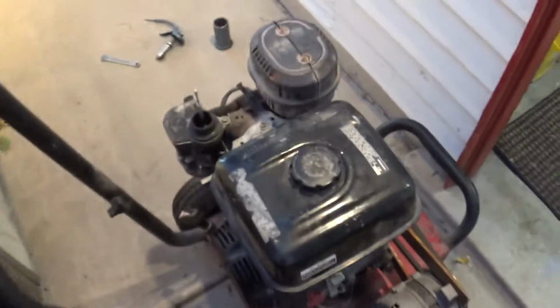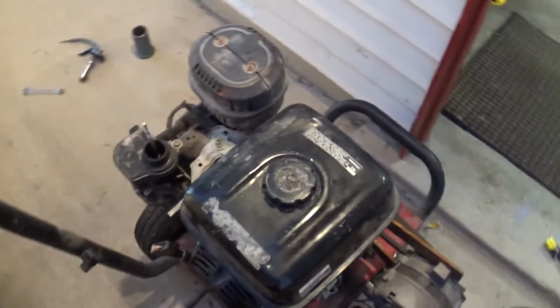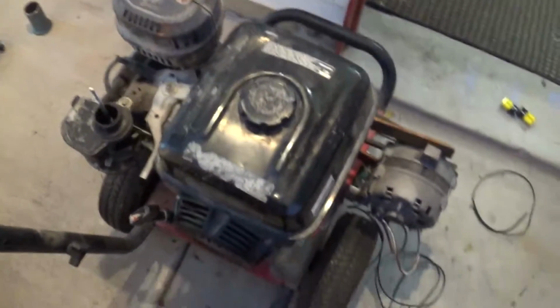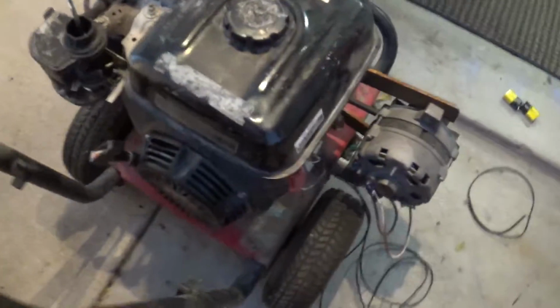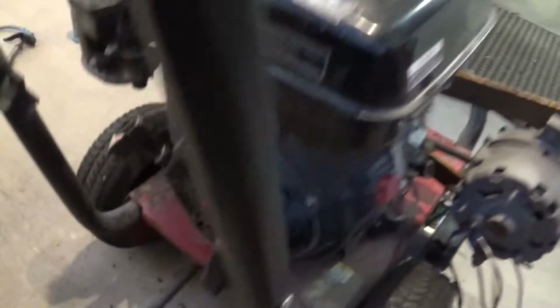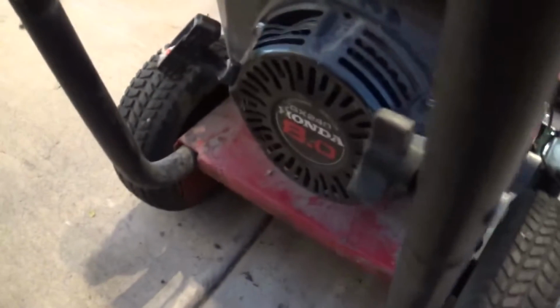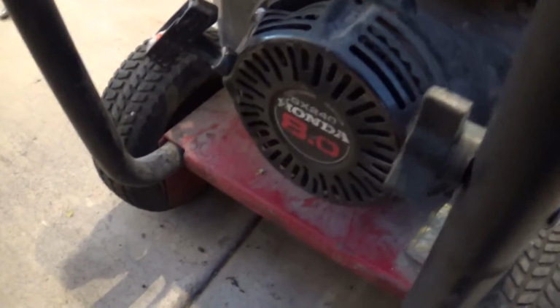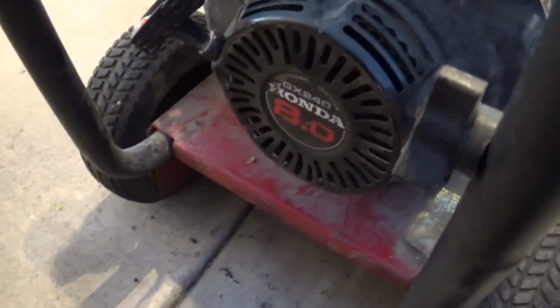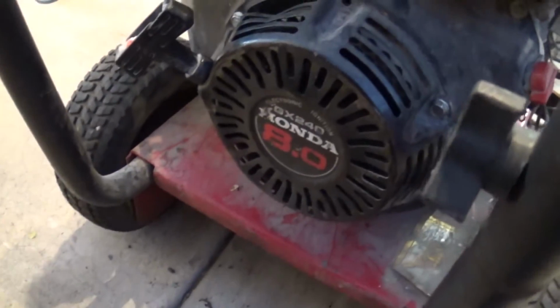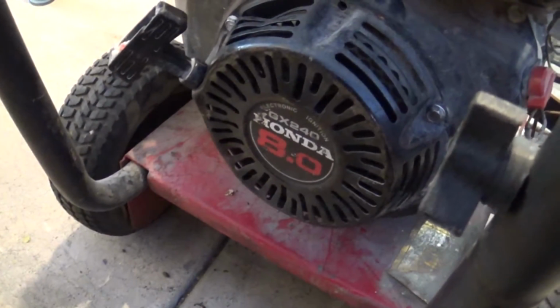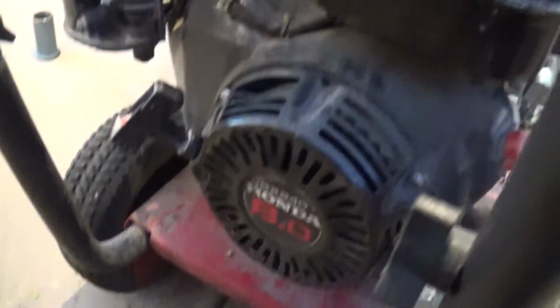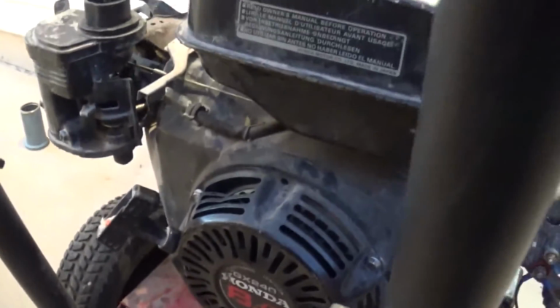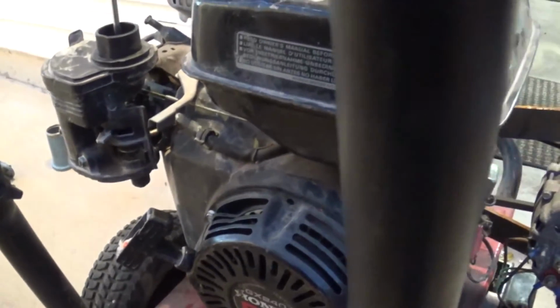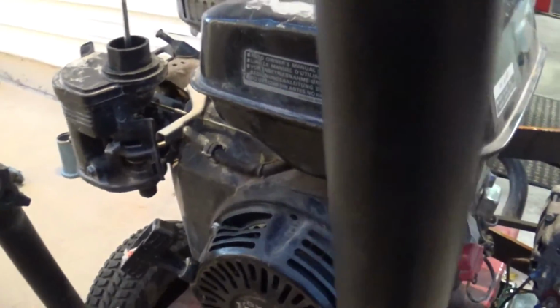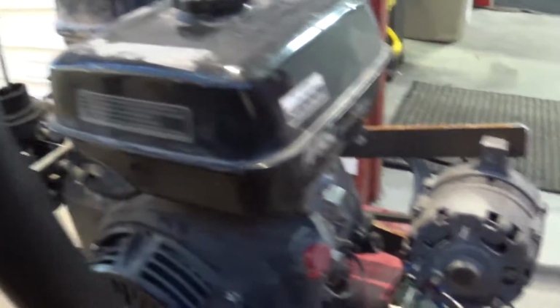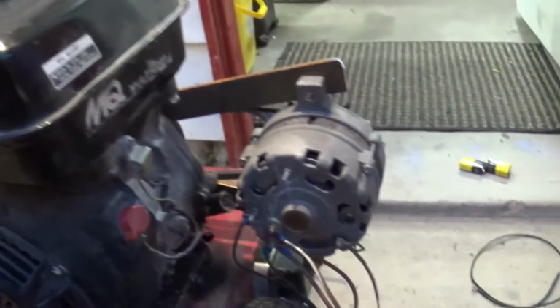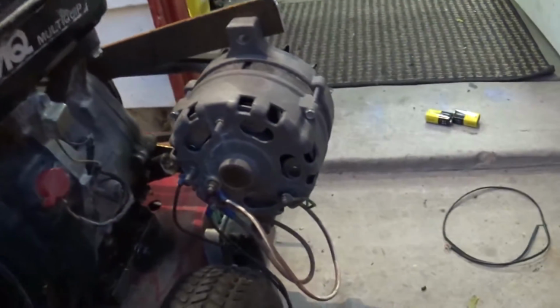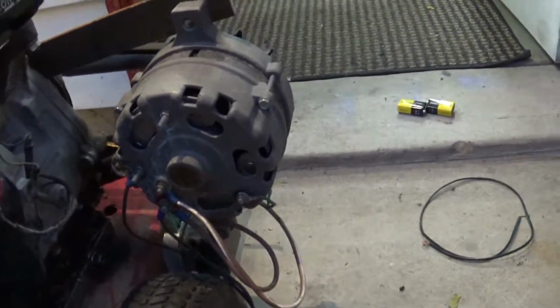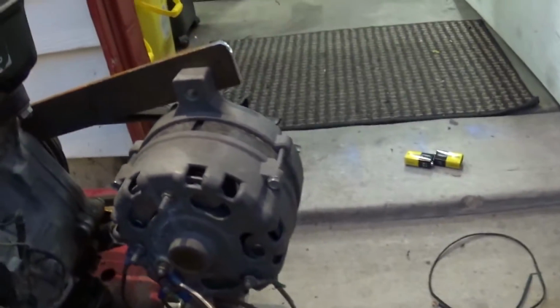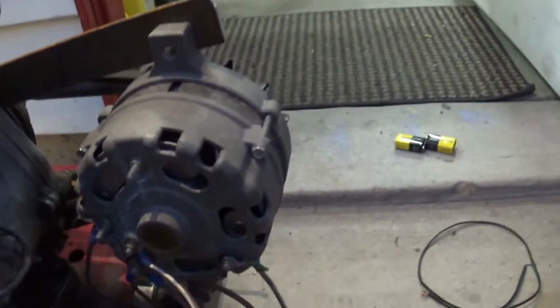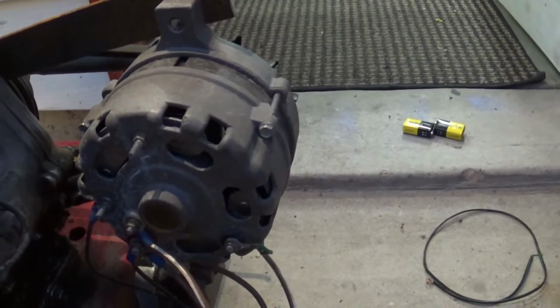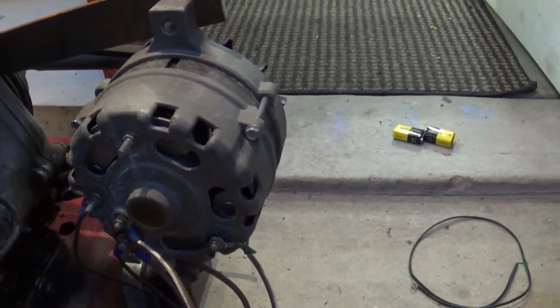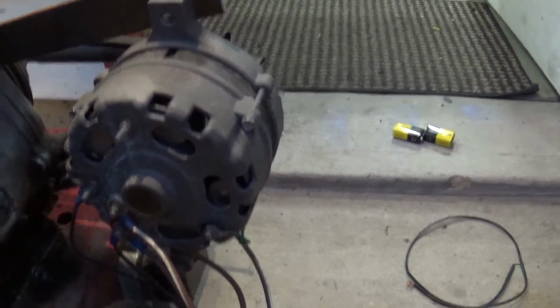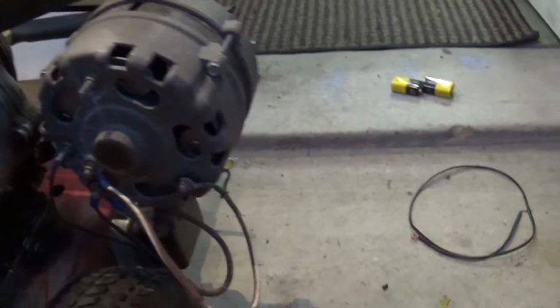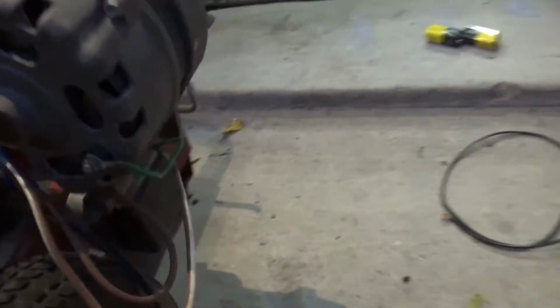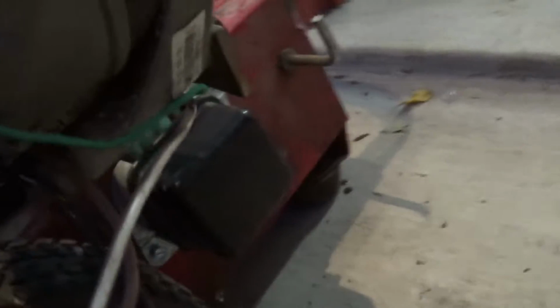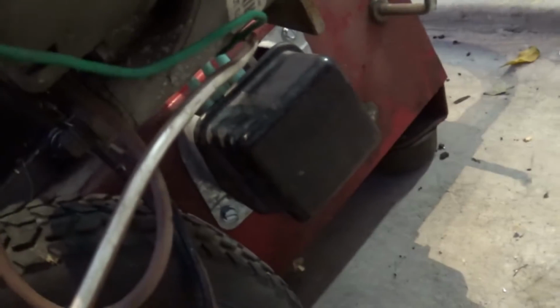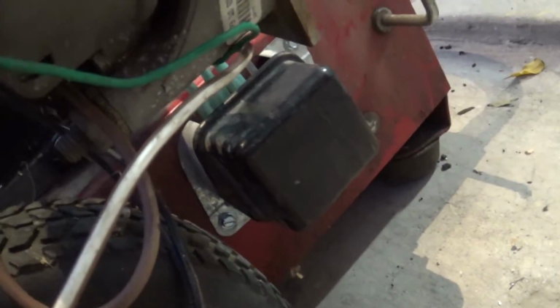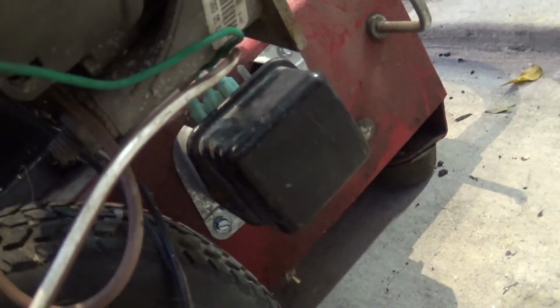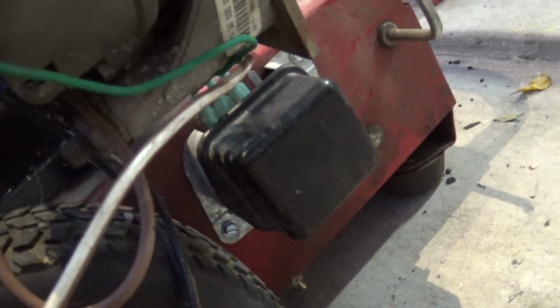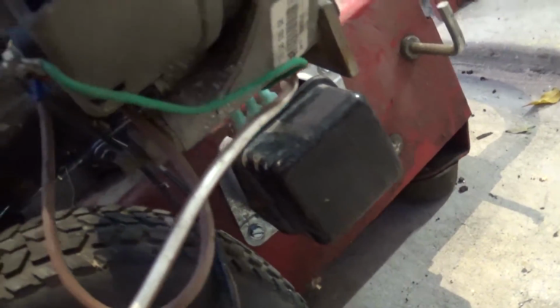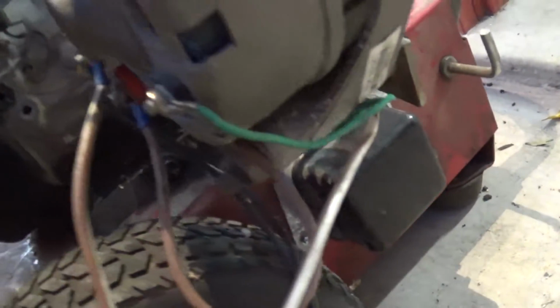This is an 8 horse Honda, it's a GX240, and then this is a regular car alternator and voltage regulator, so it's an external regulator.